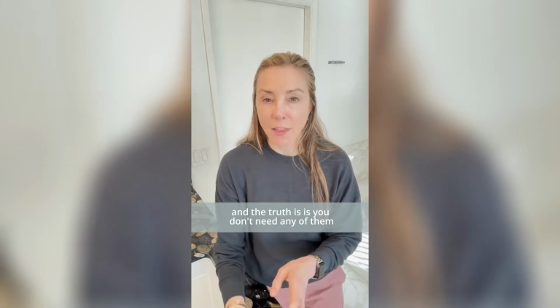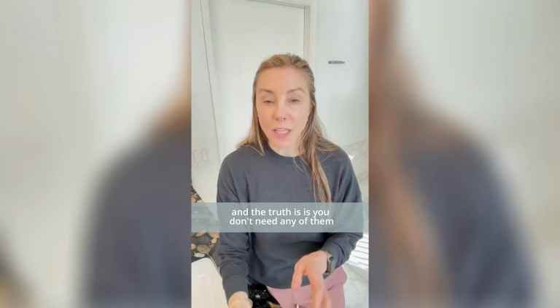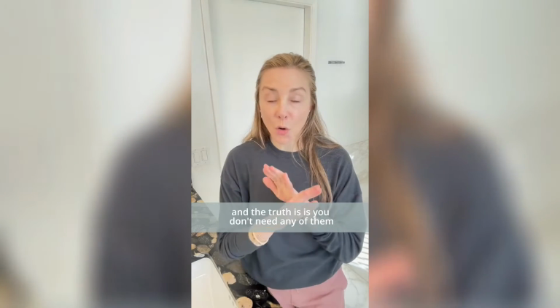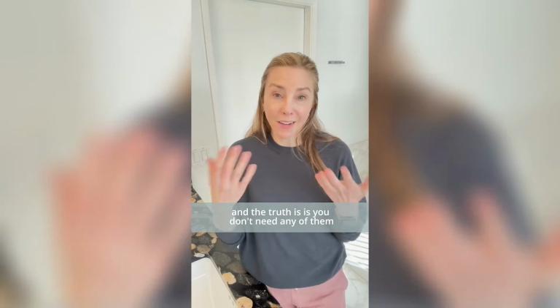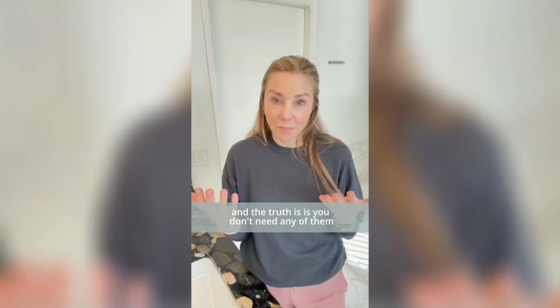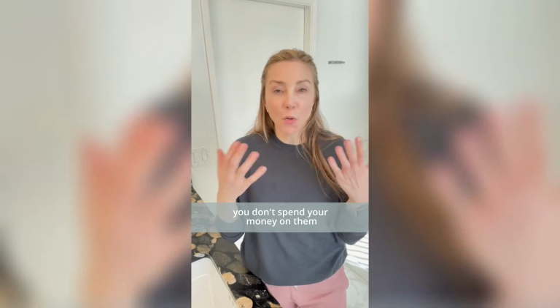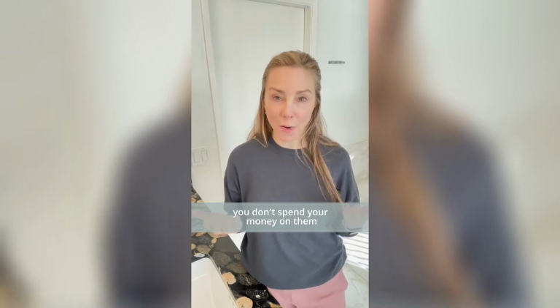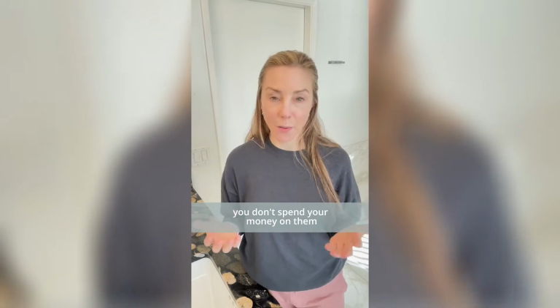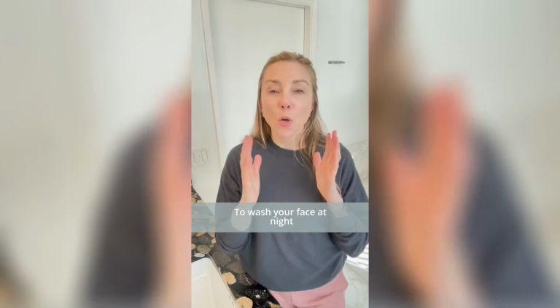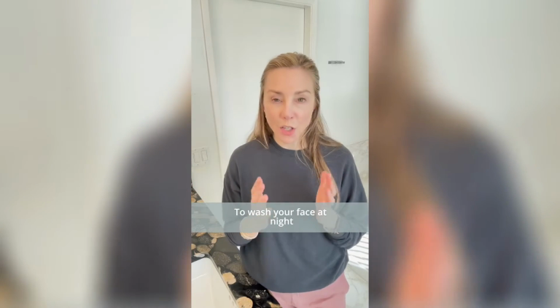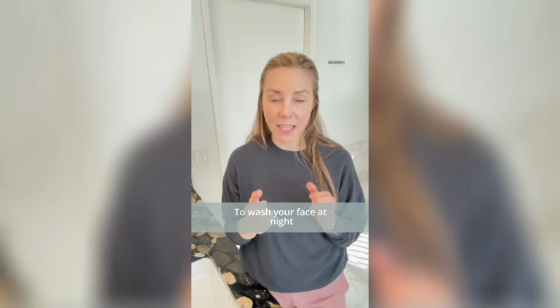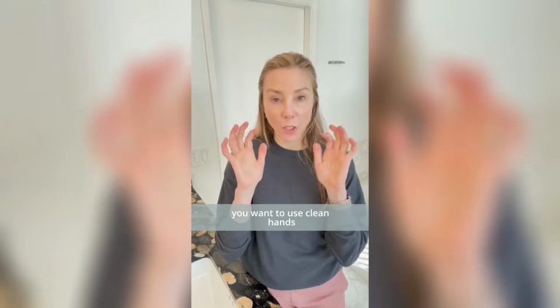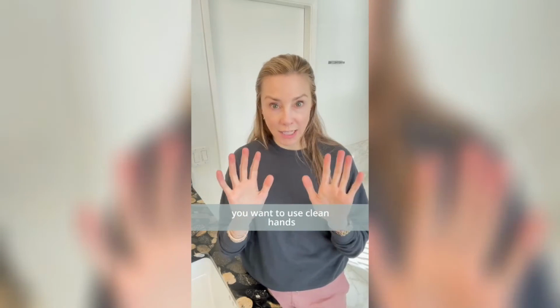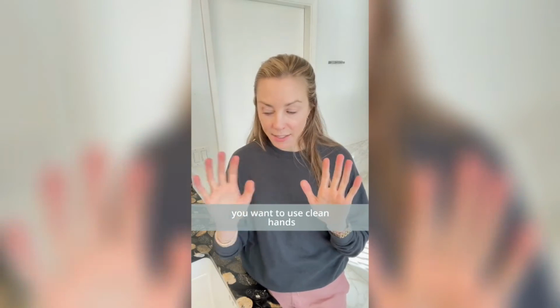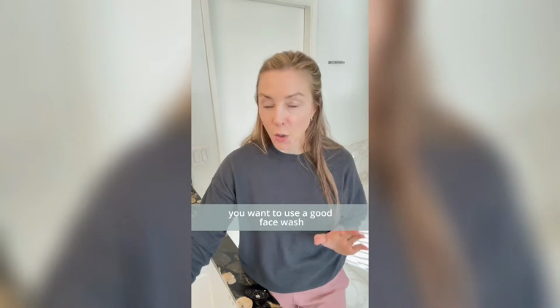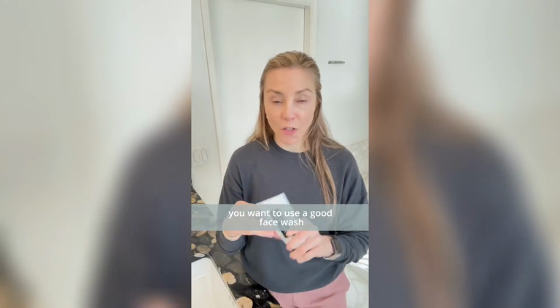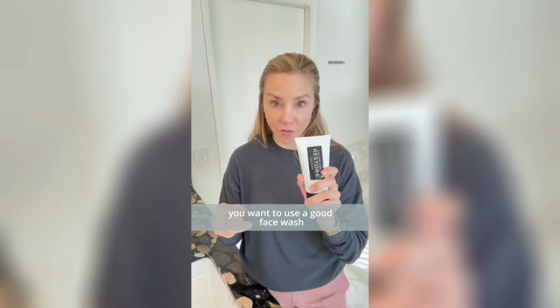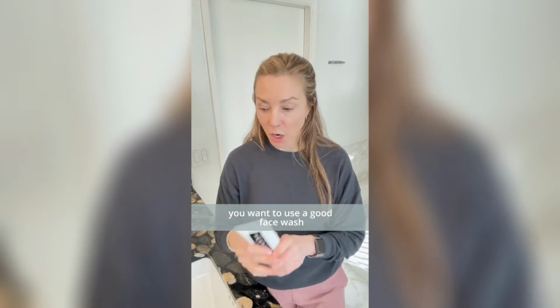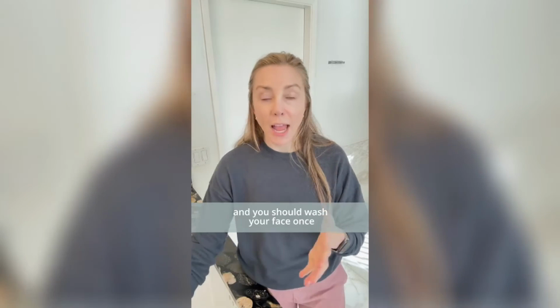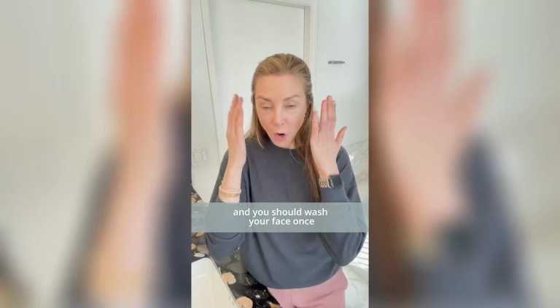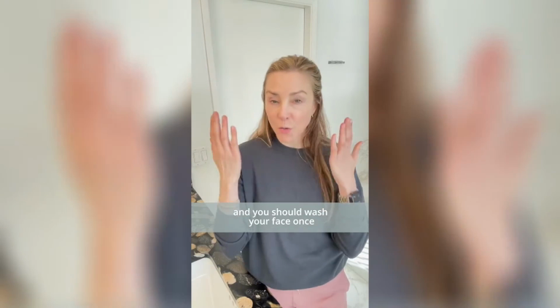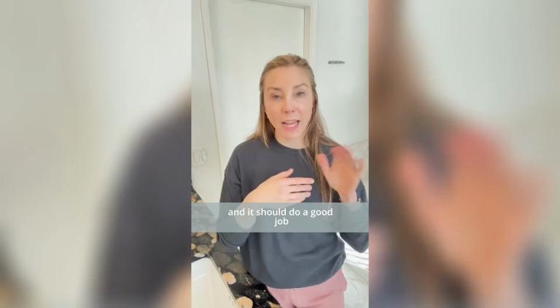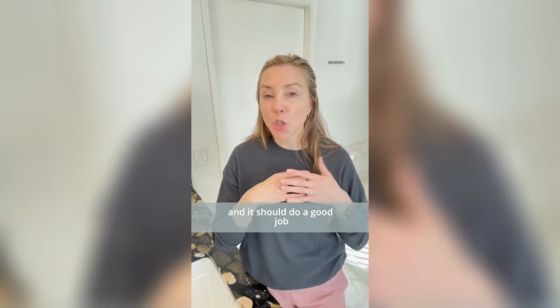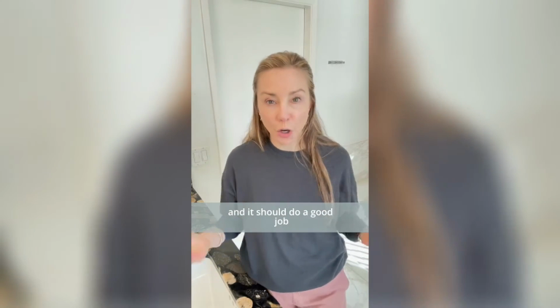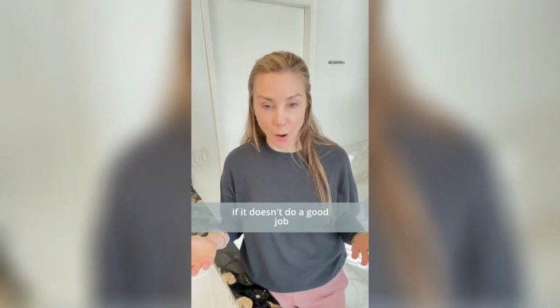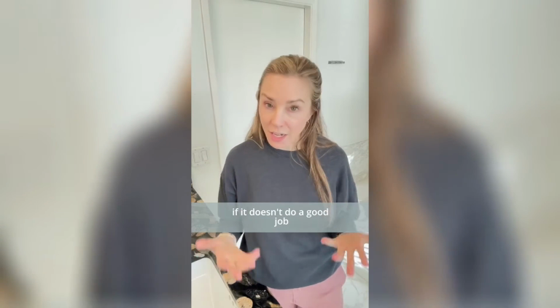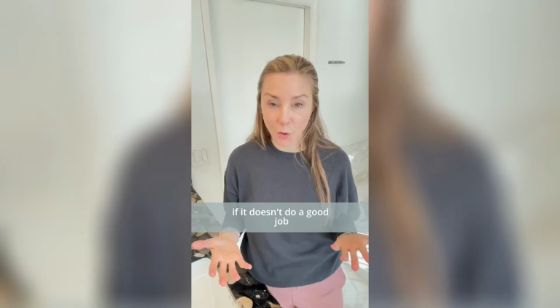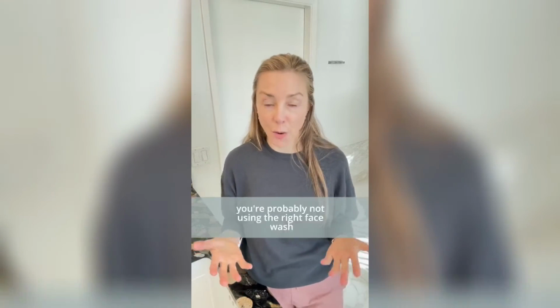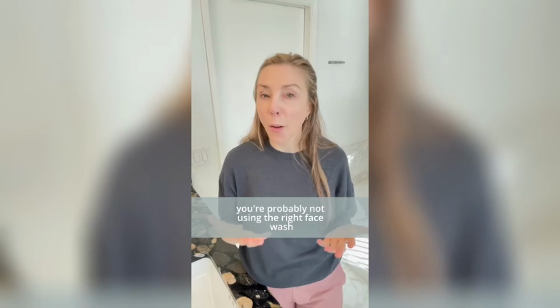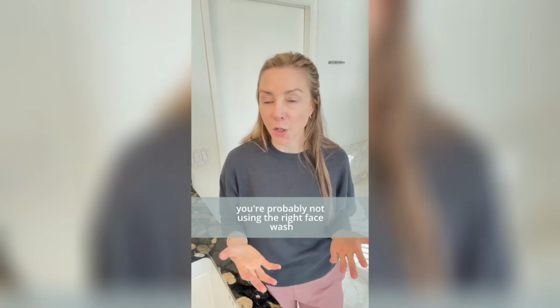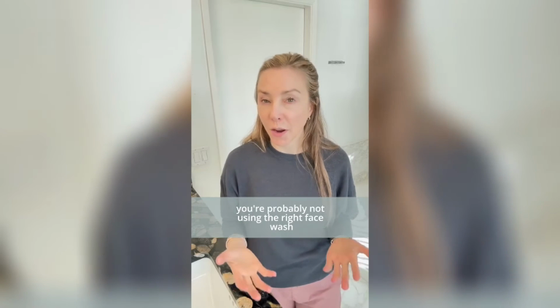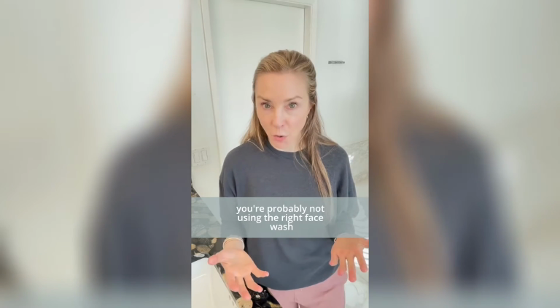The truth is, you don't need any of them. Don't spend your money on them. To wash your face at night, you want to use clean hands. You want to use a good face wash and you should wash your face once and it should do a good job. If it doesn't do a good job, you're probably not using the right face wash.